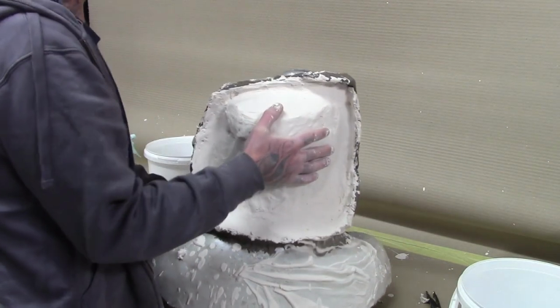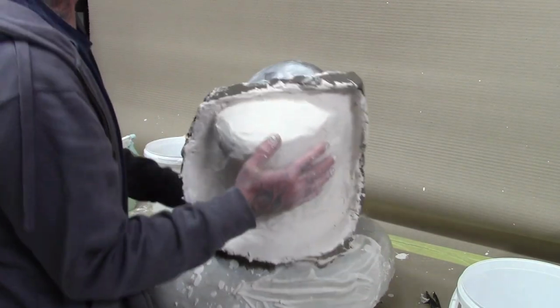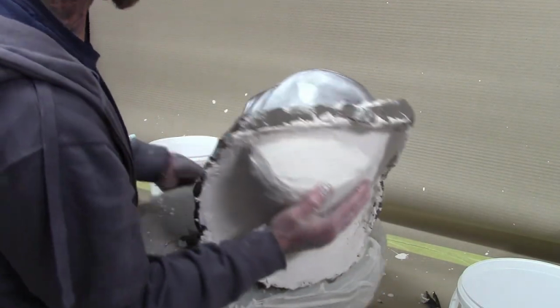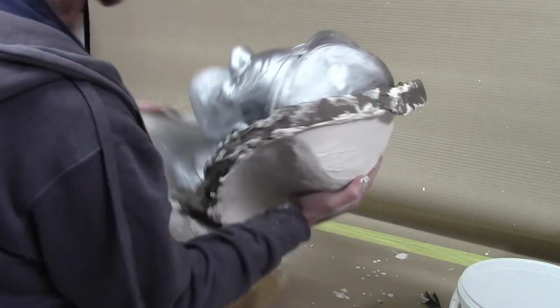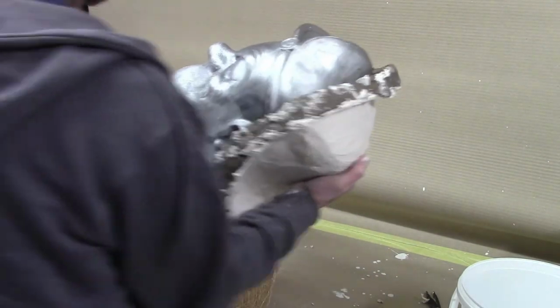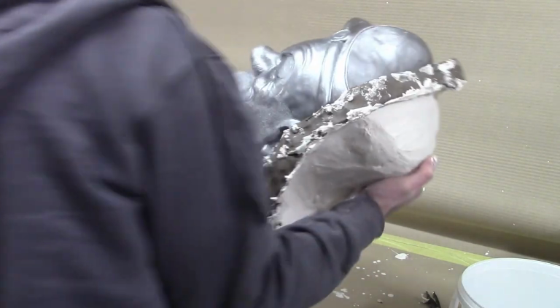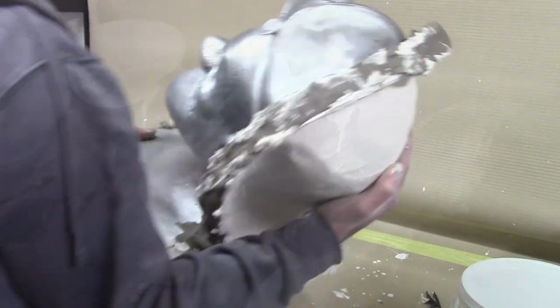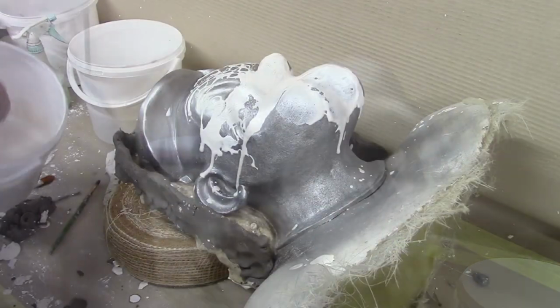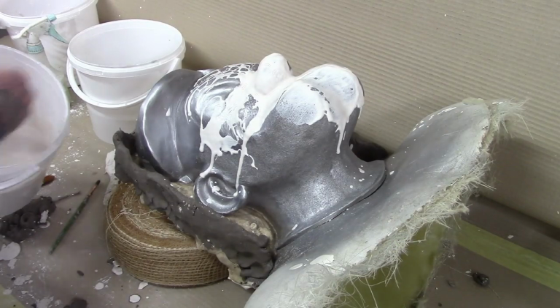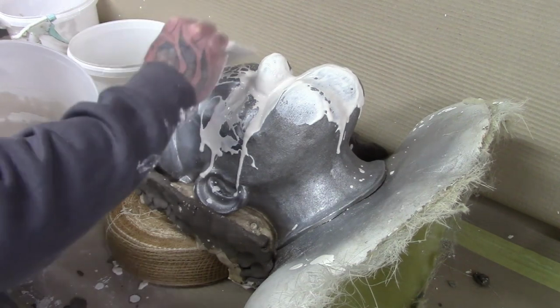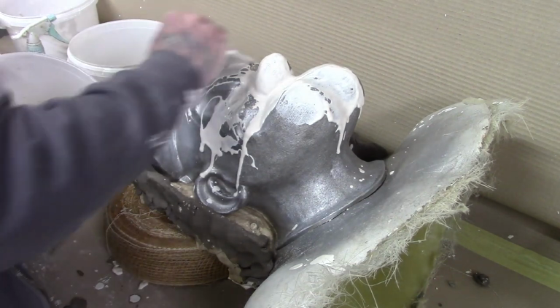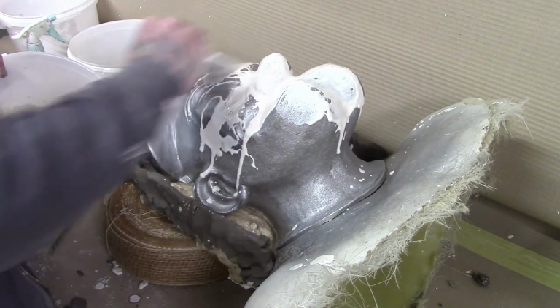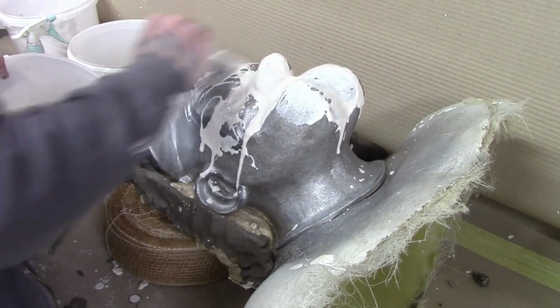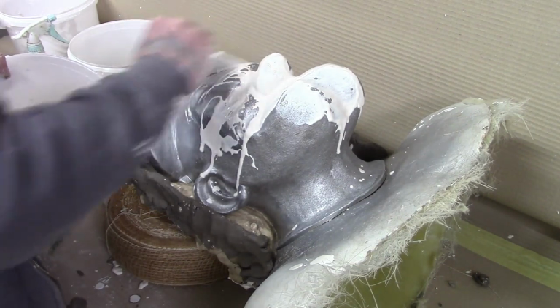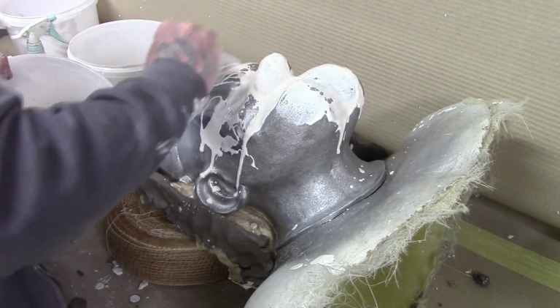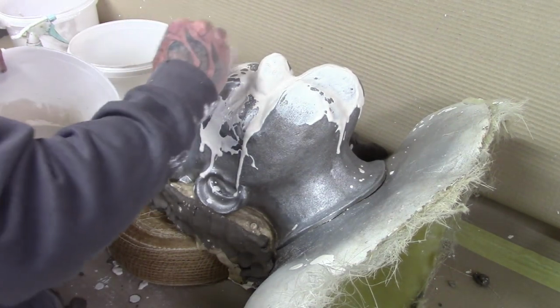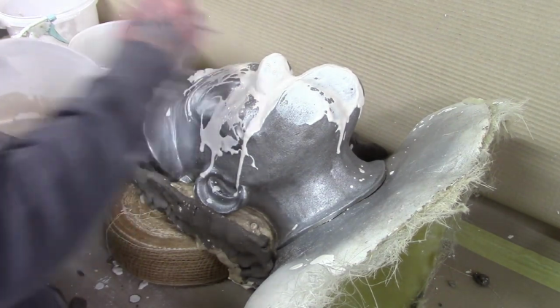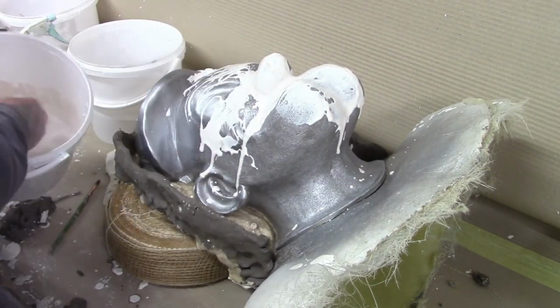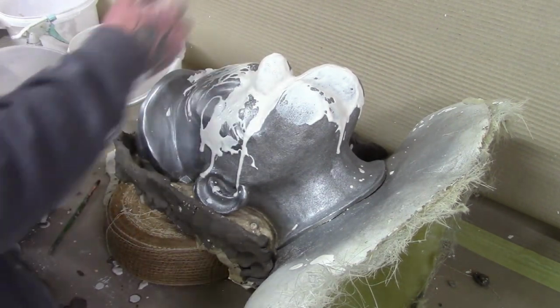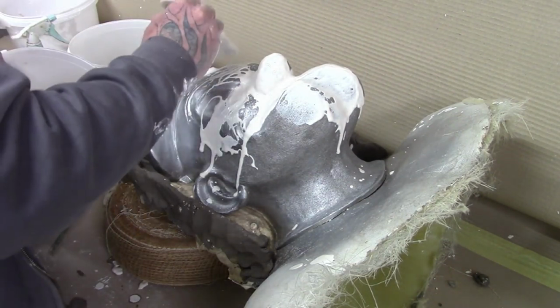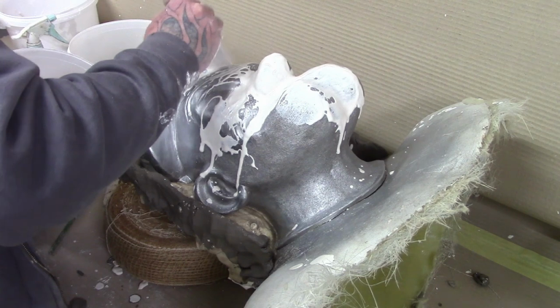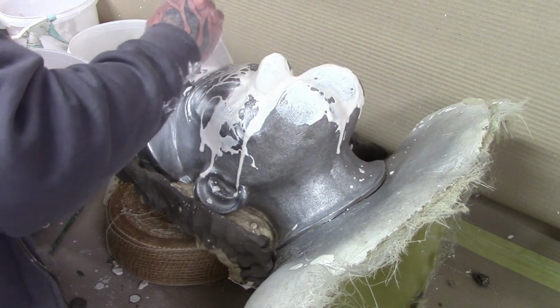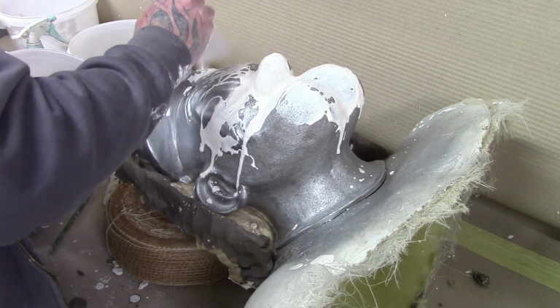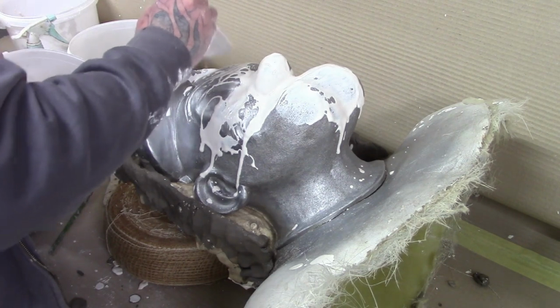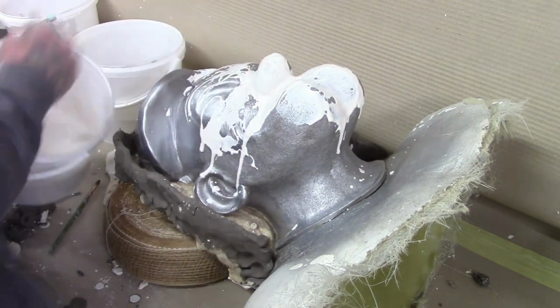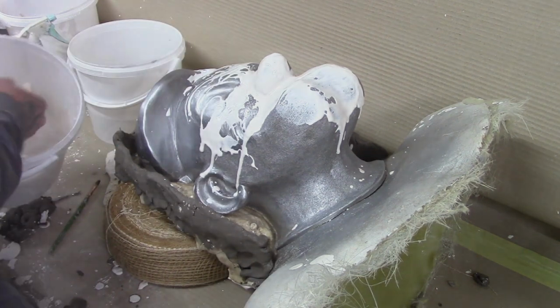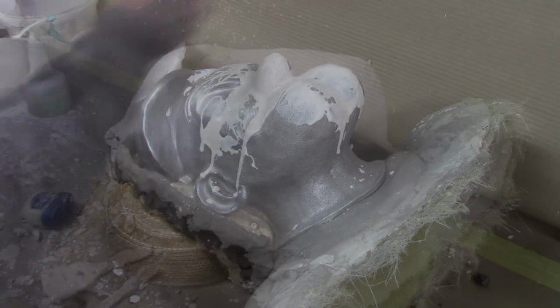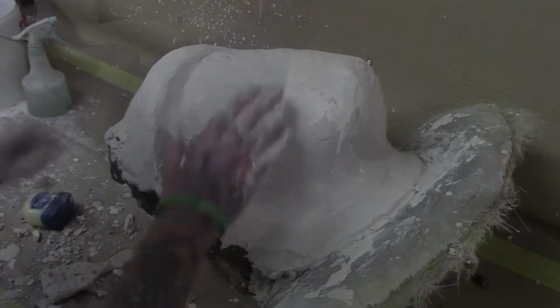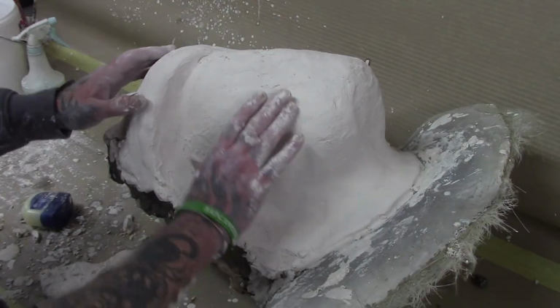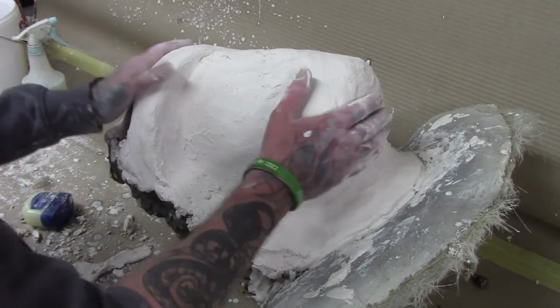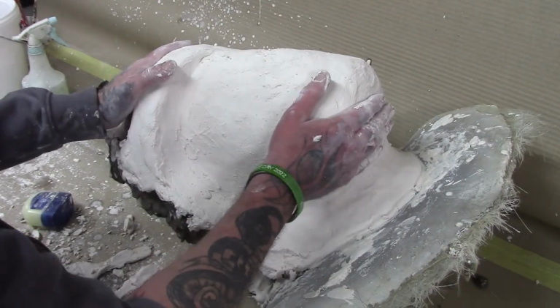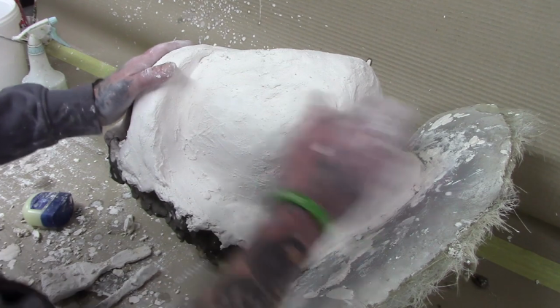Once dry, remove the clay formers to expose the plaster flange. Create a wall around the edge of the flange with clay and apply vaseline as a release agent to the flange. Then repeat as previous to the other side, adding plaster and bandage.